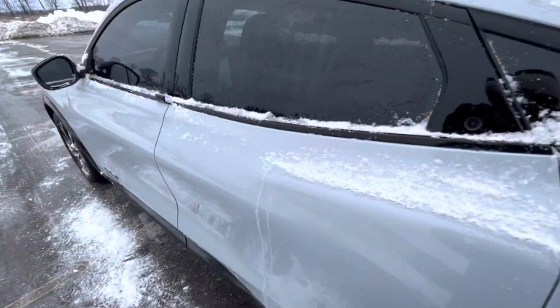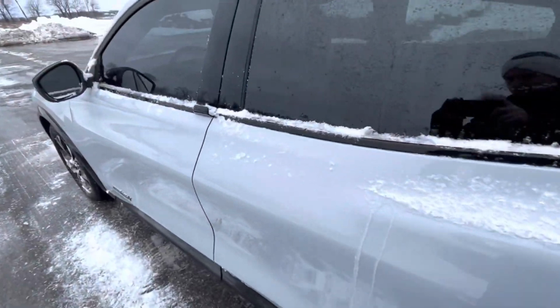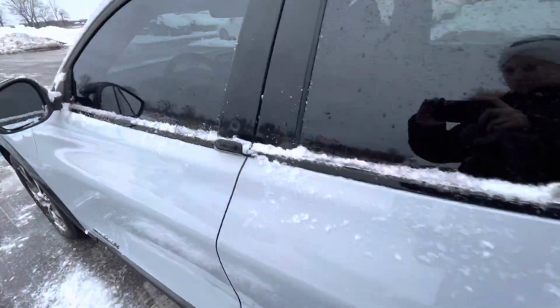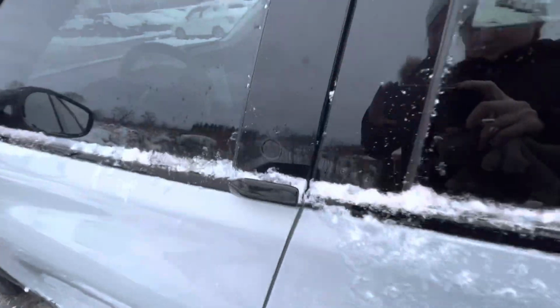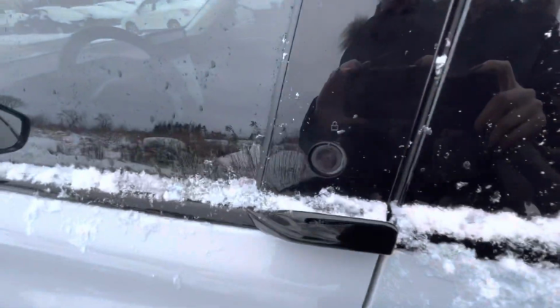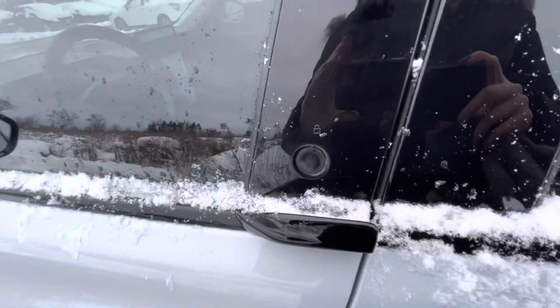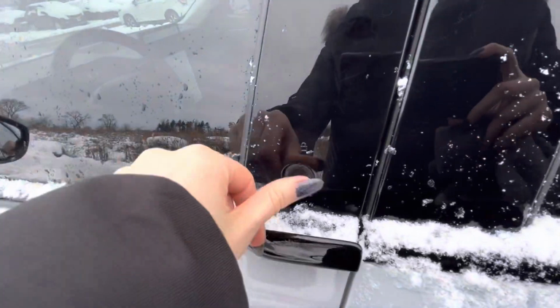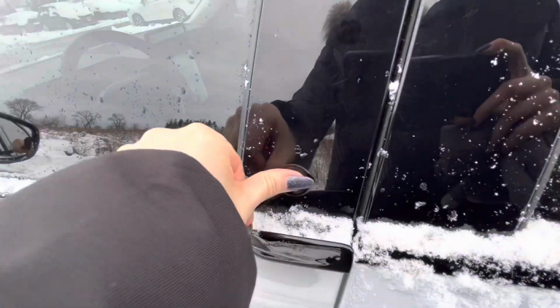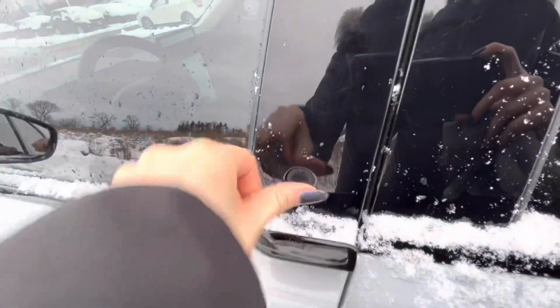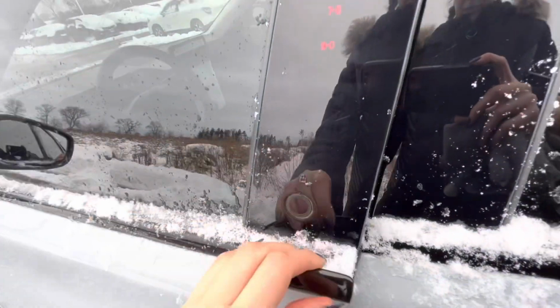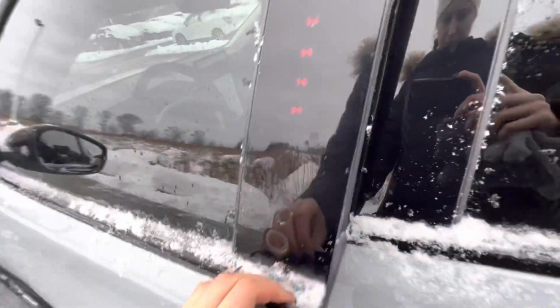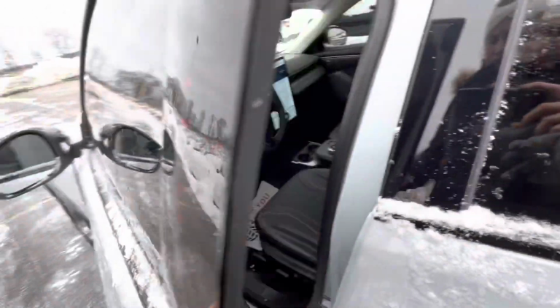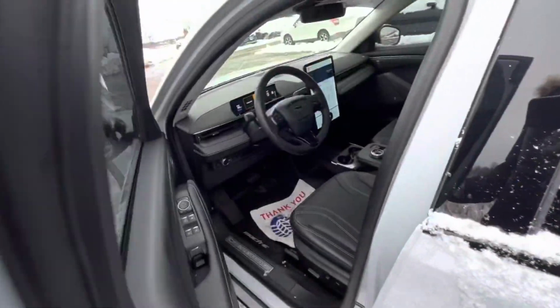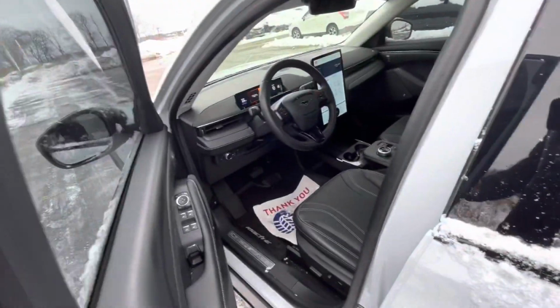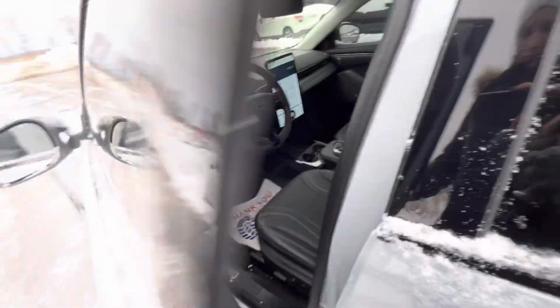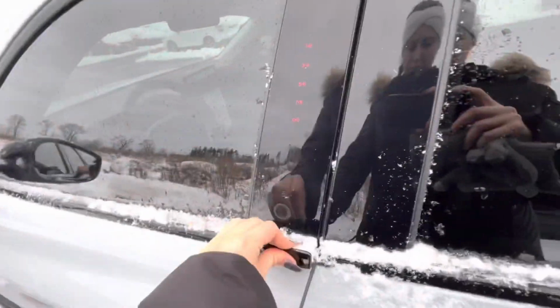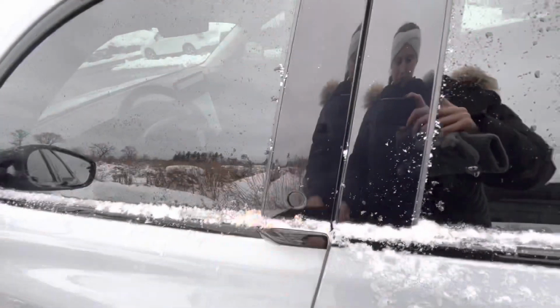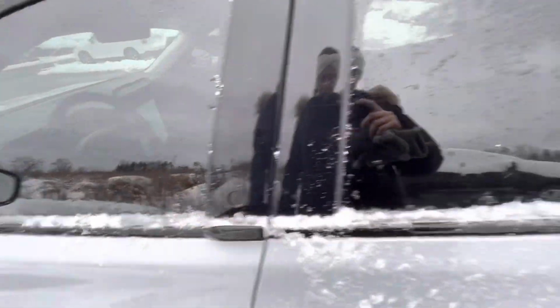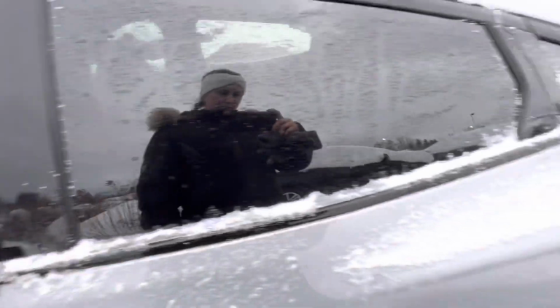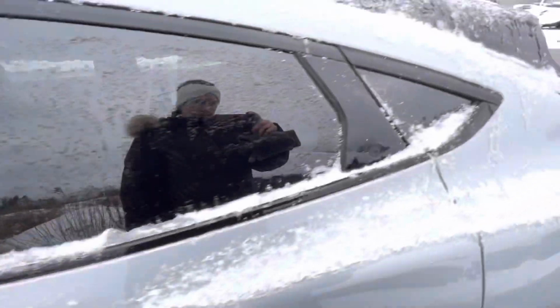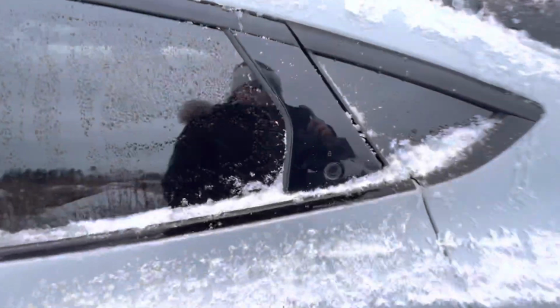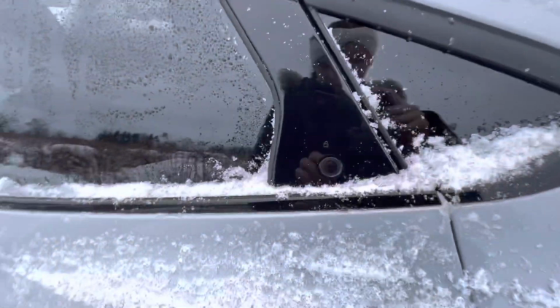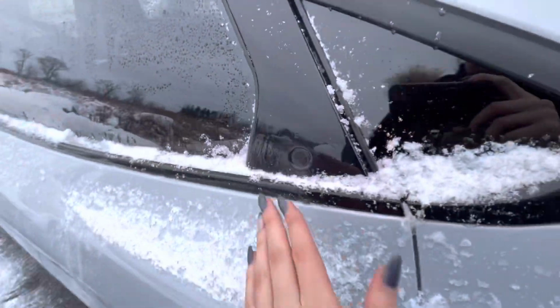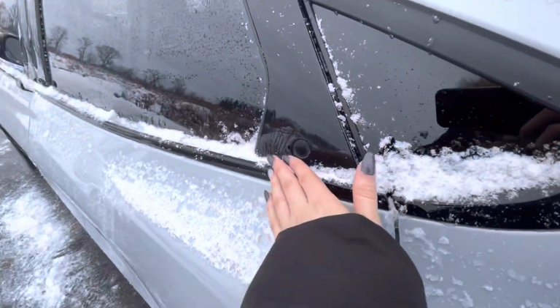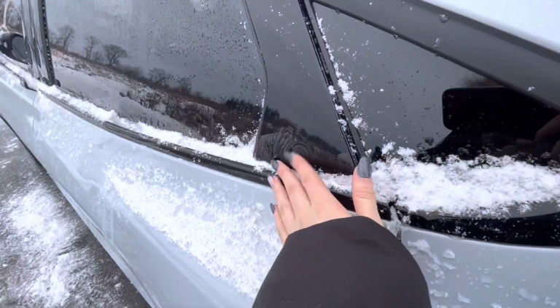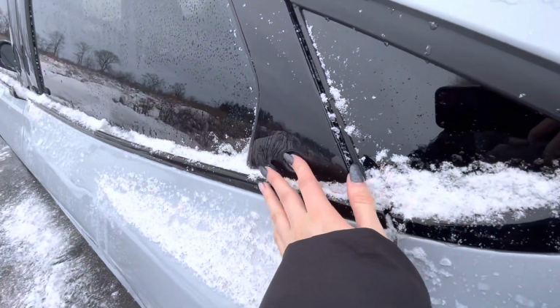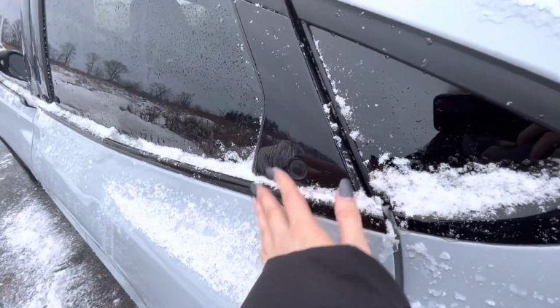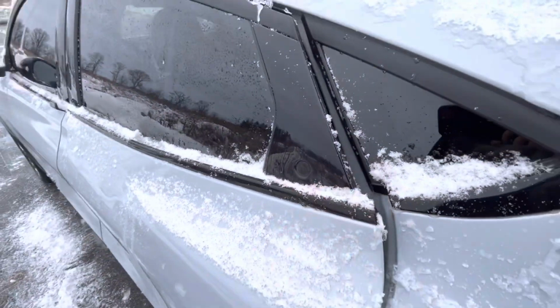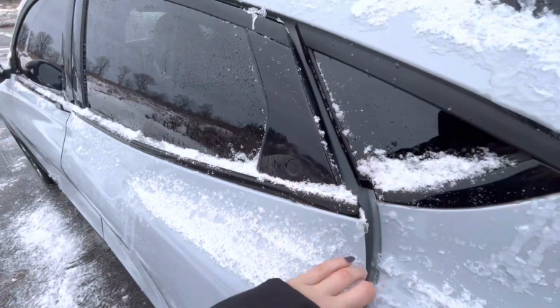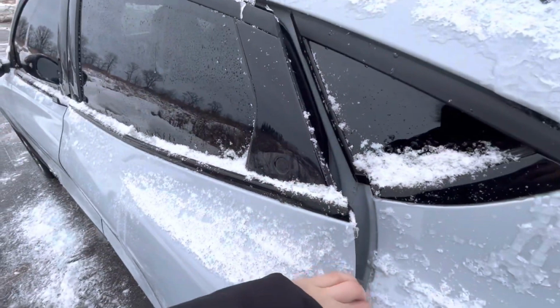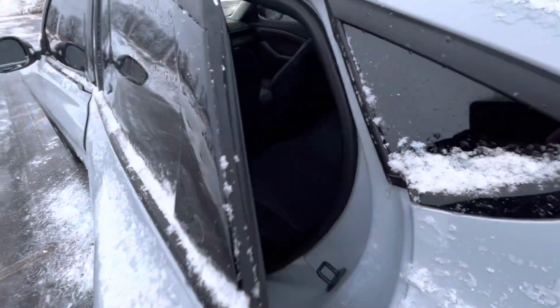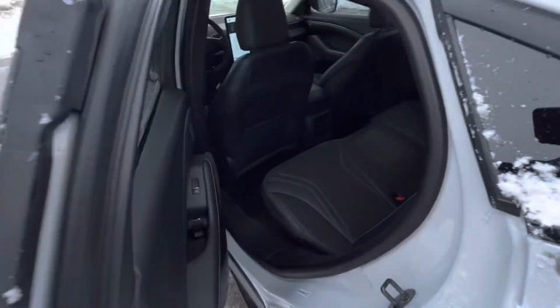I wanted to take a closer look at the door handles — it's just a push of a button, and the doors do pop open for you. I think this is a really cool added feature for the Mach-E. Gives it that sleek look on the outside, but also that futuristic feel.